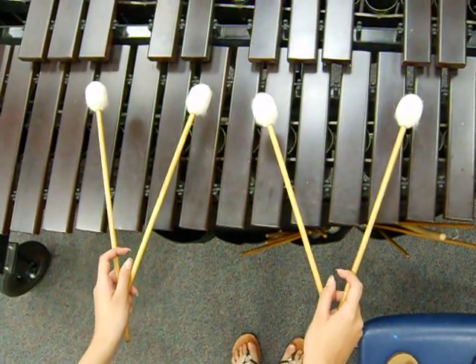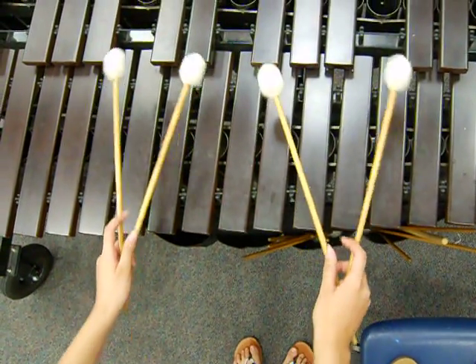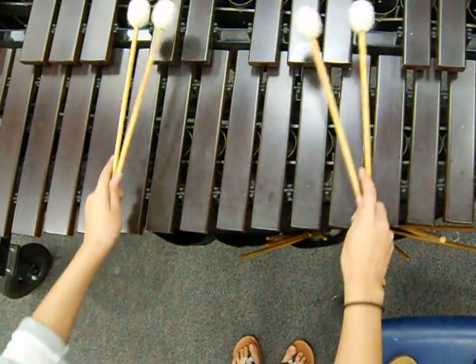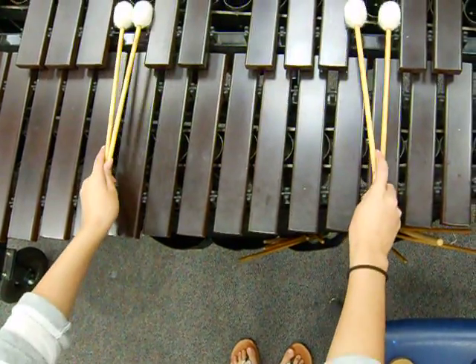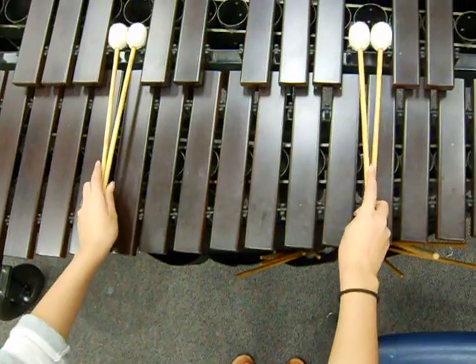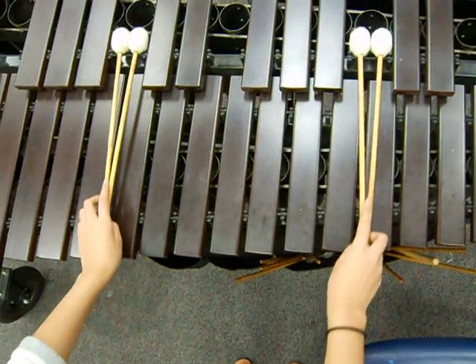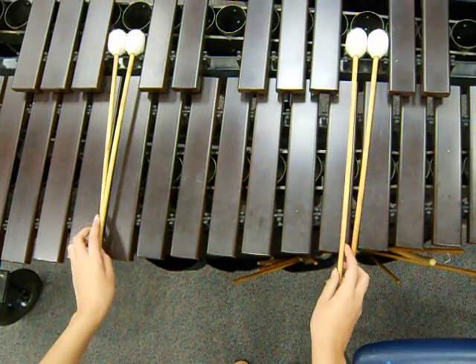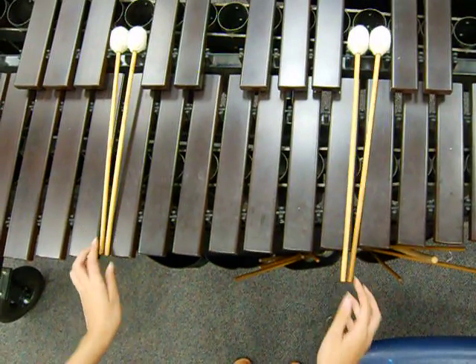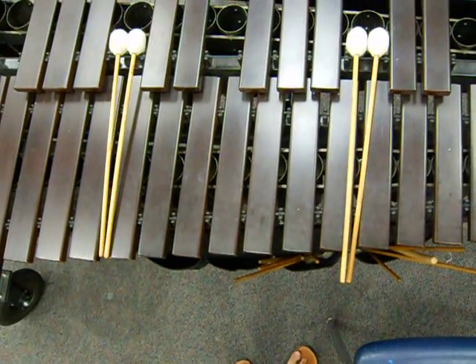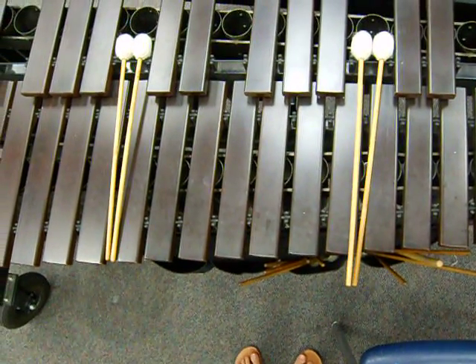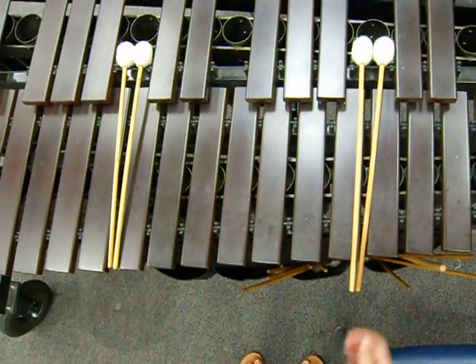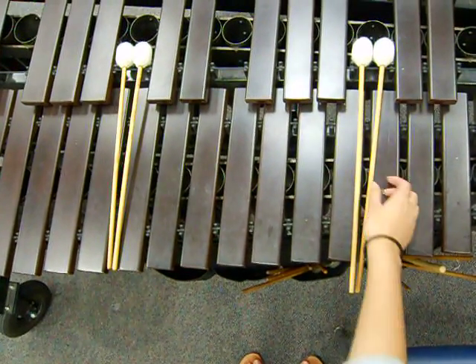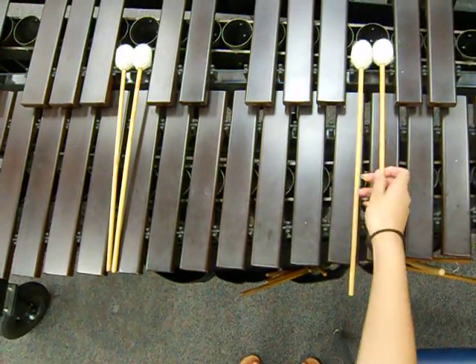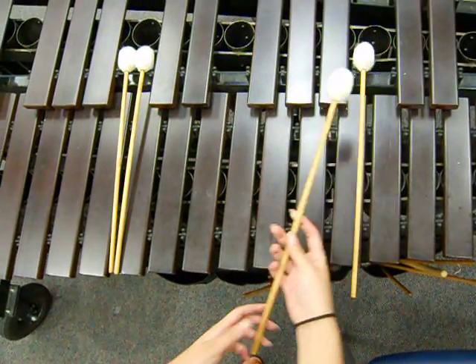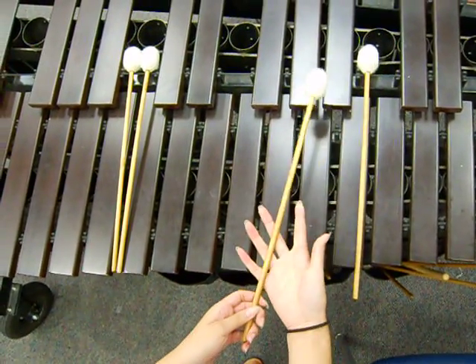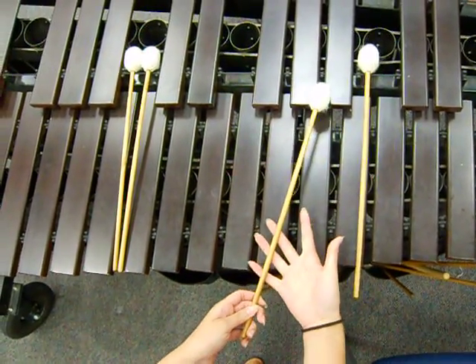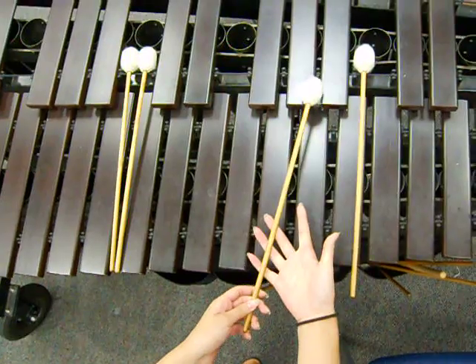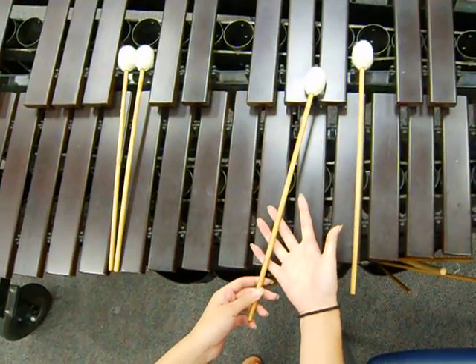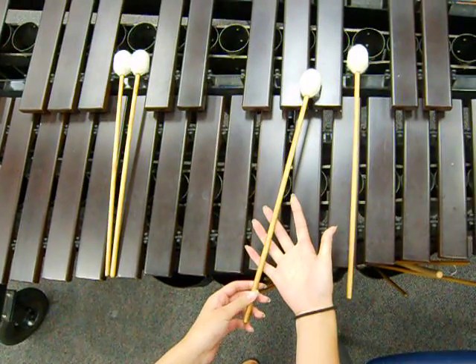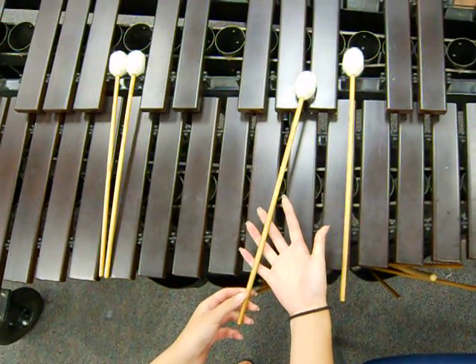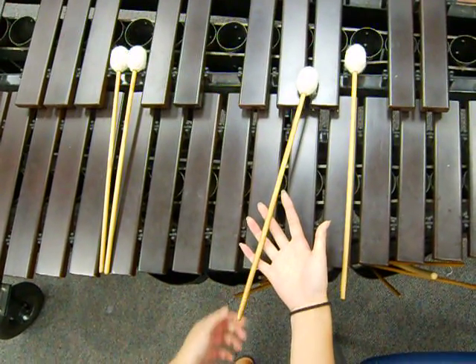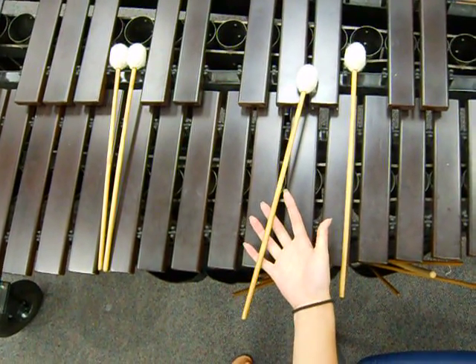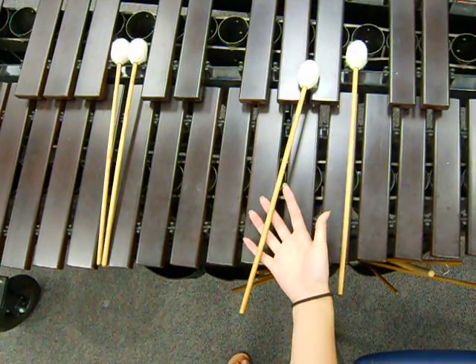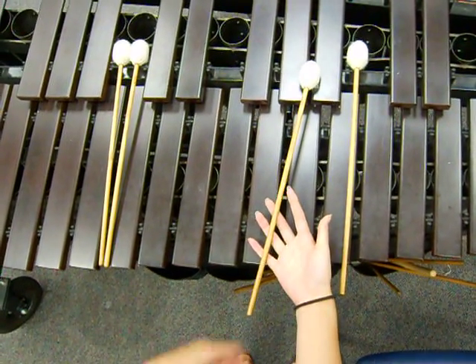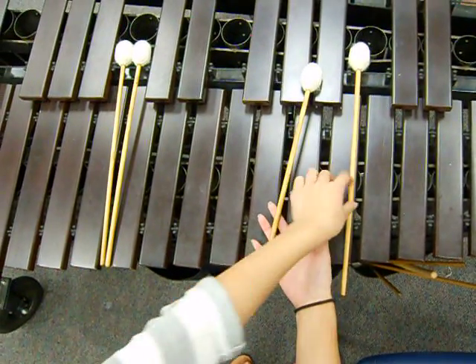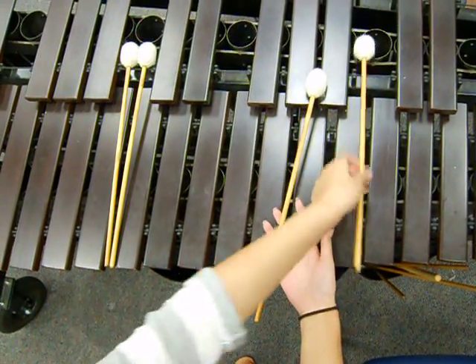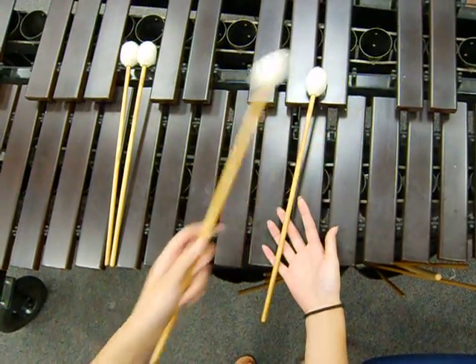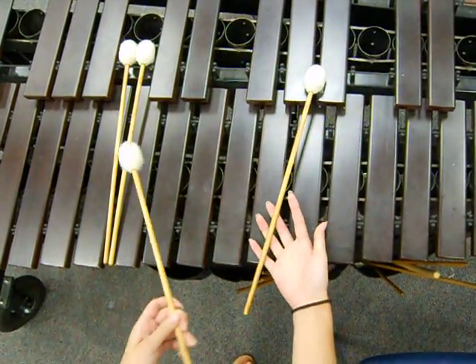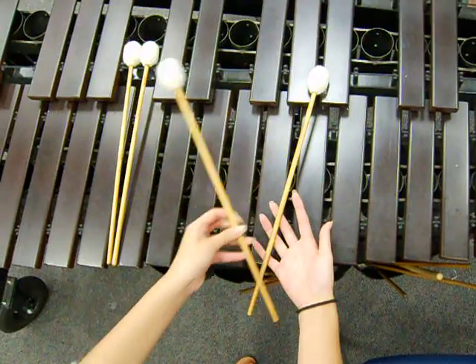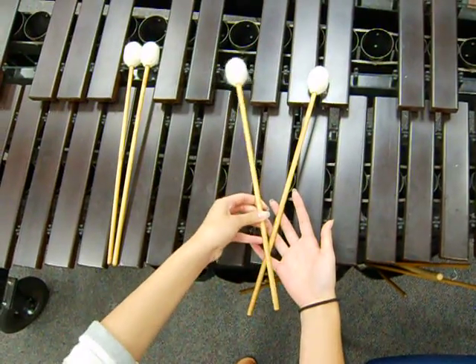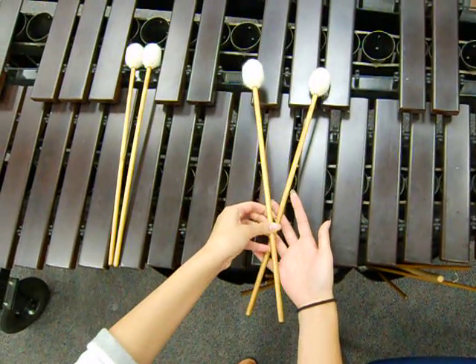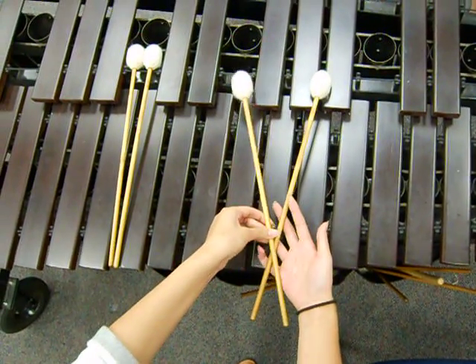First, put the mallets down. Then, lay the first mallet over your pinky, ring, and middle finger. Then, lay the second mallet over your first mallet and hook both with your pinky.